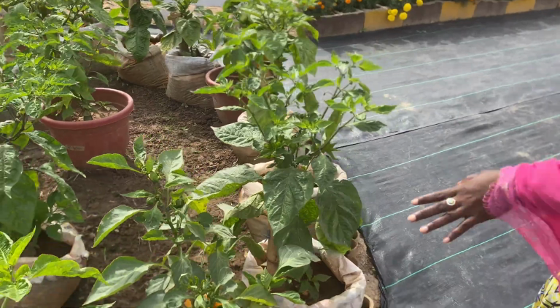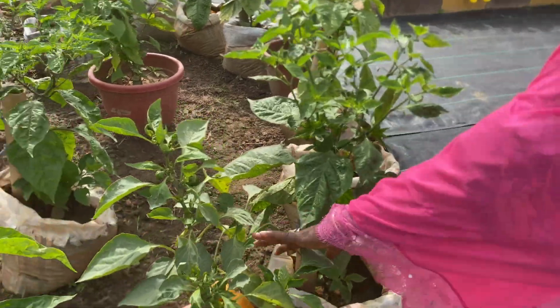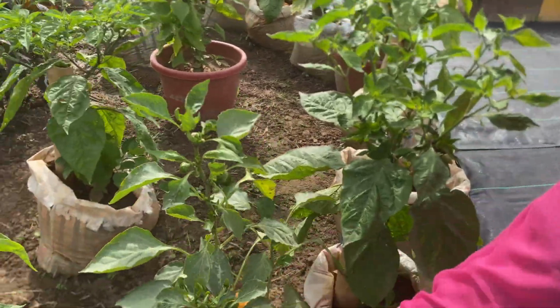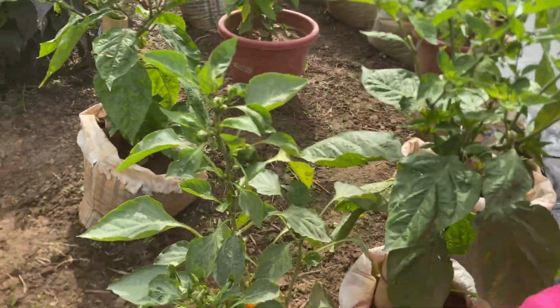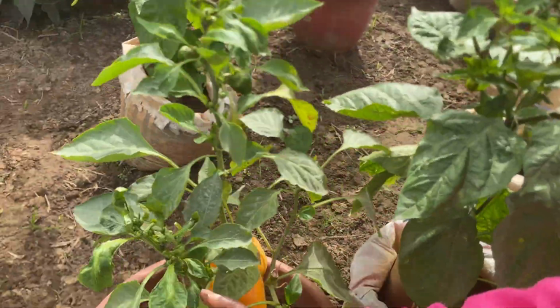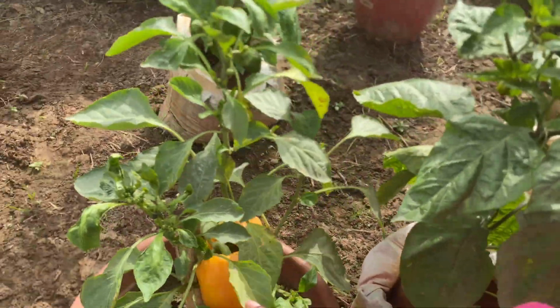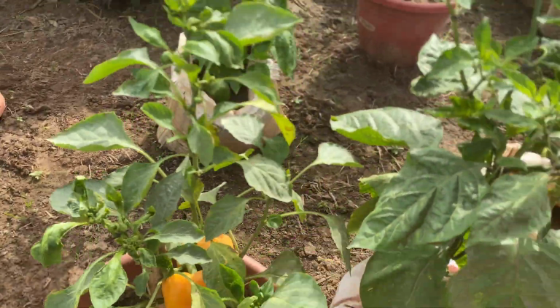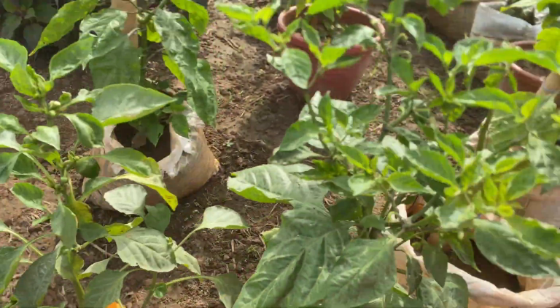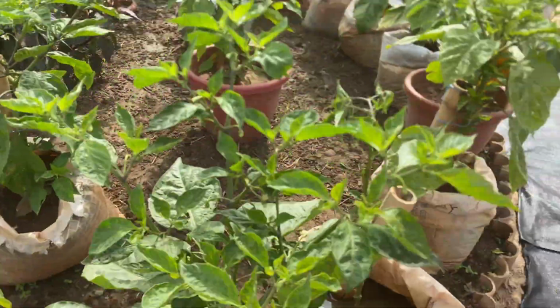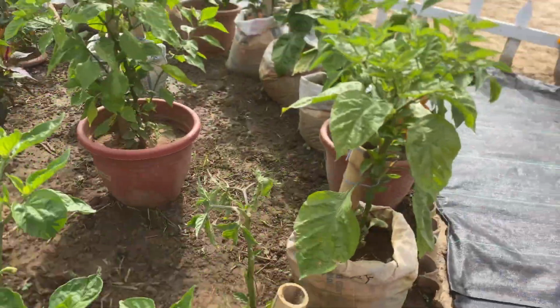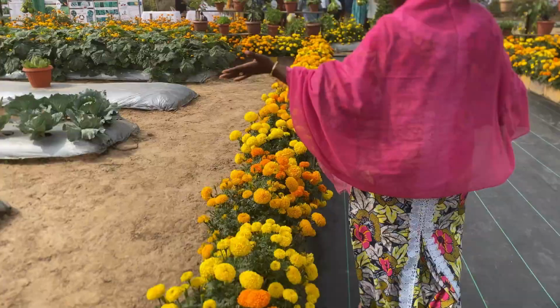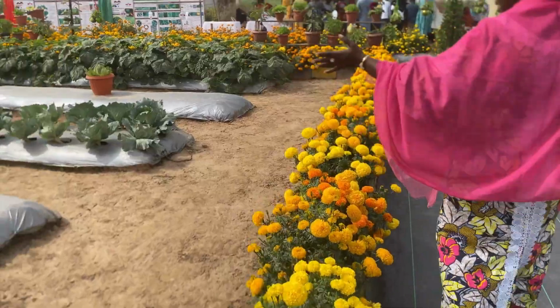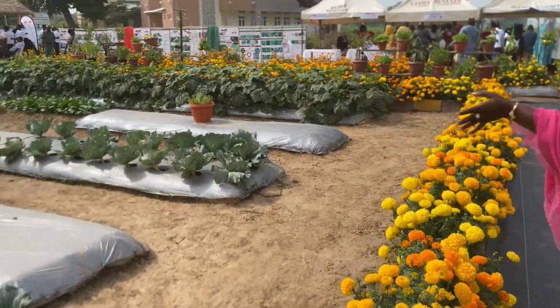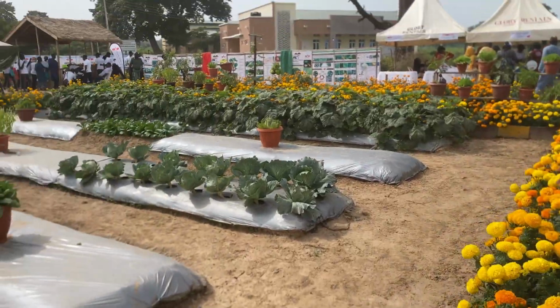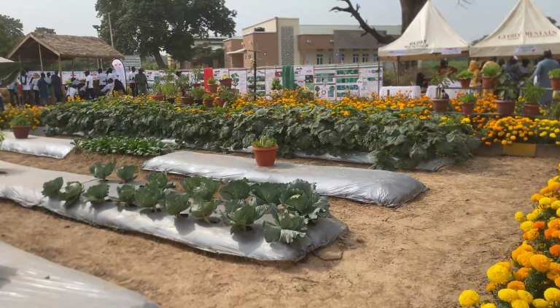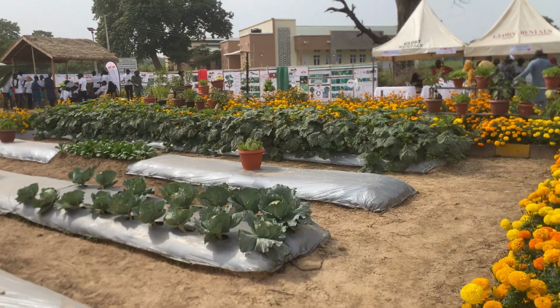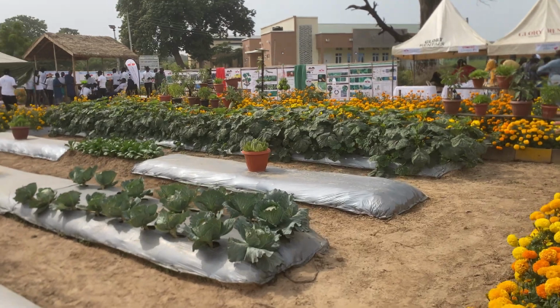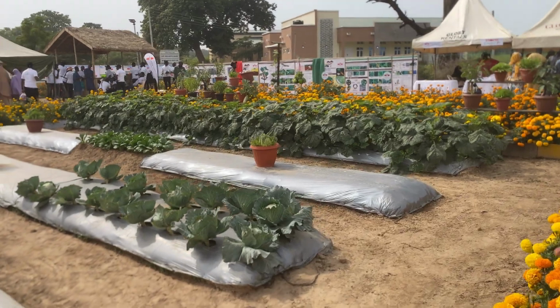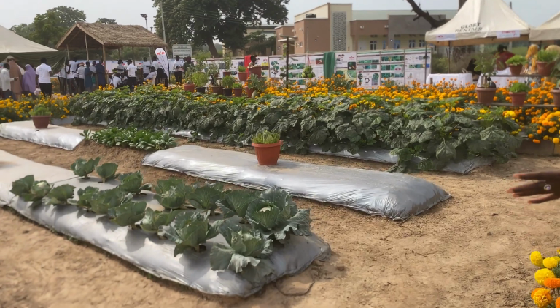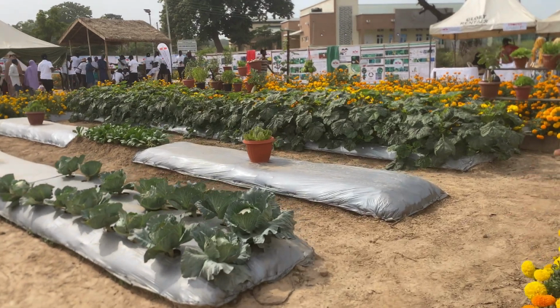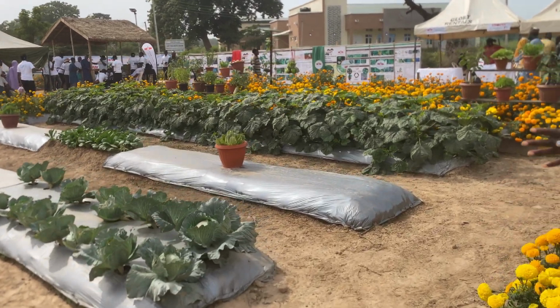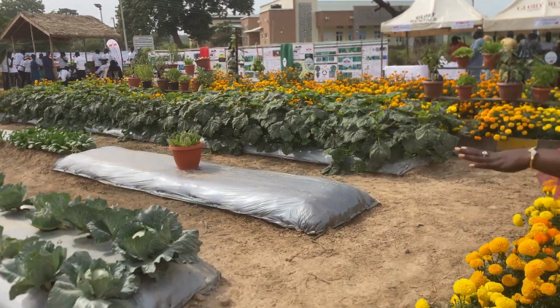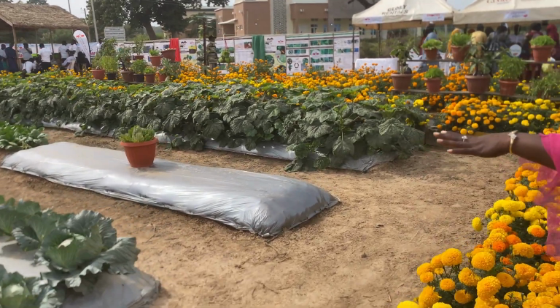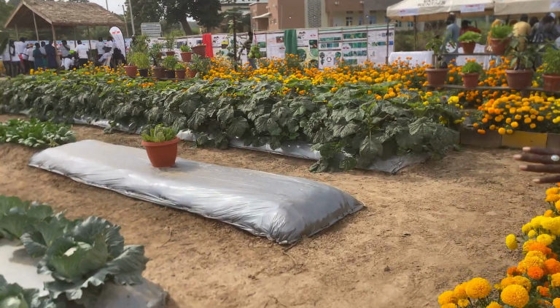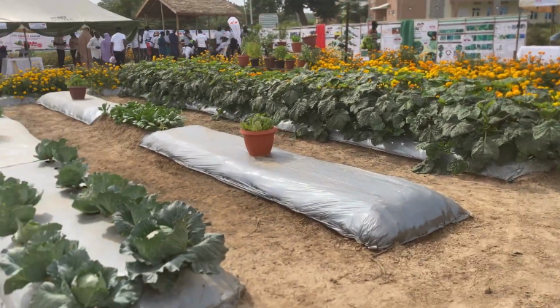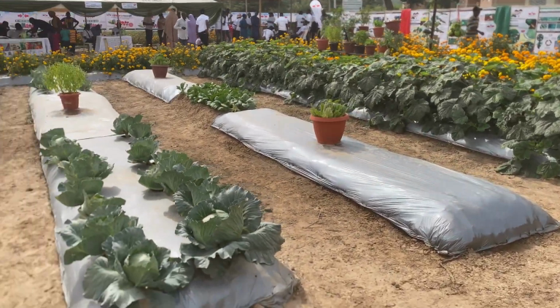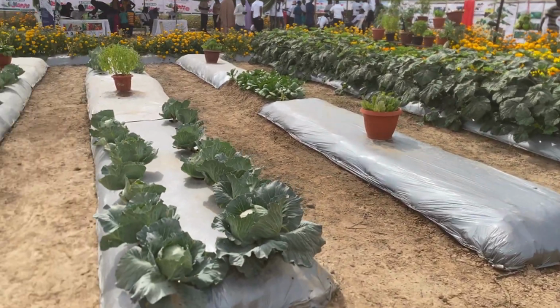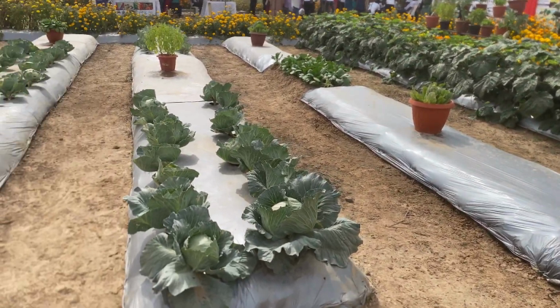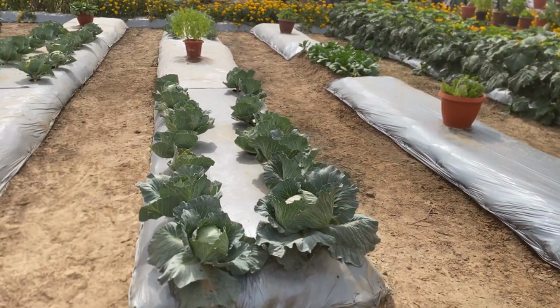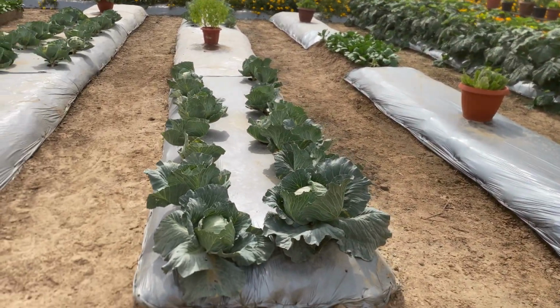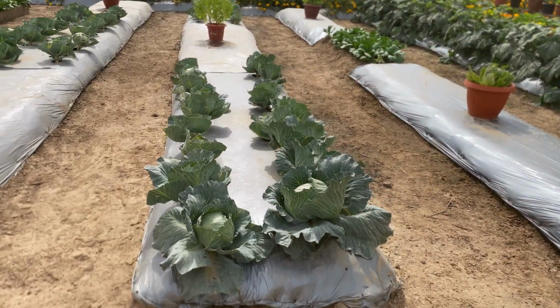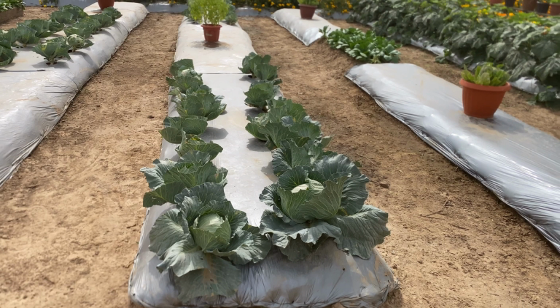This is another yellow pepper. These are all cabbages — look at how they were mulched. Look at how the ridges are being mulched.